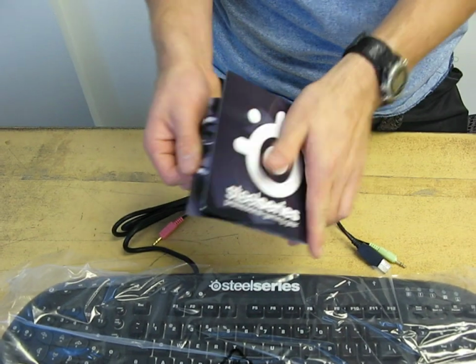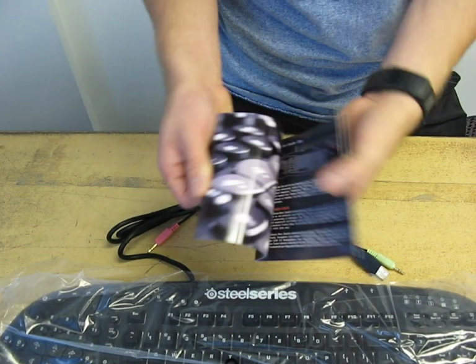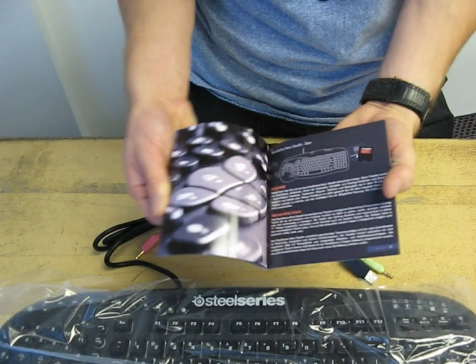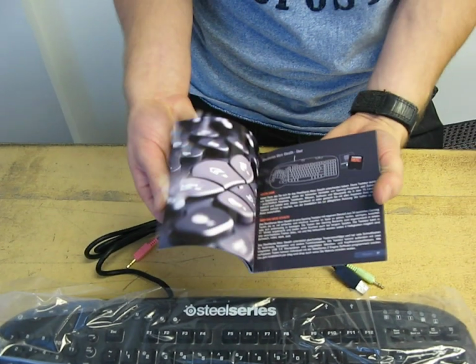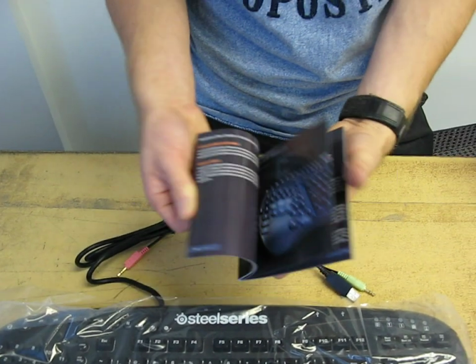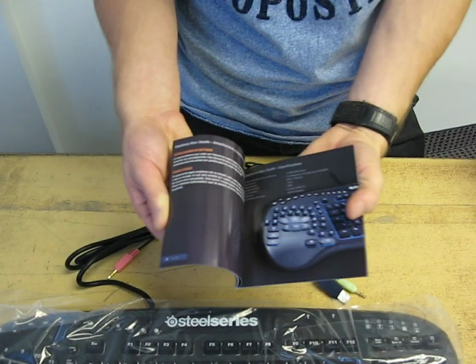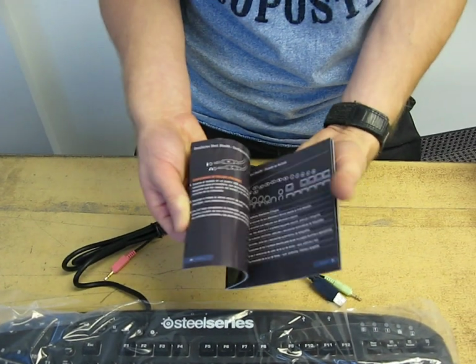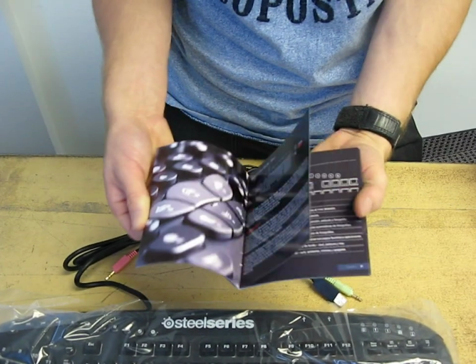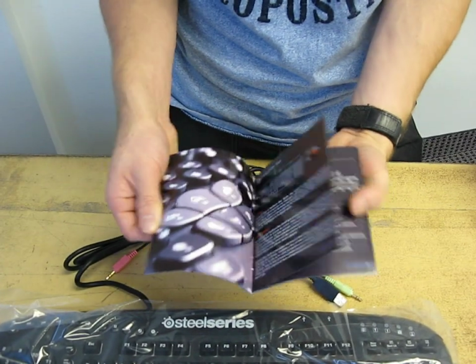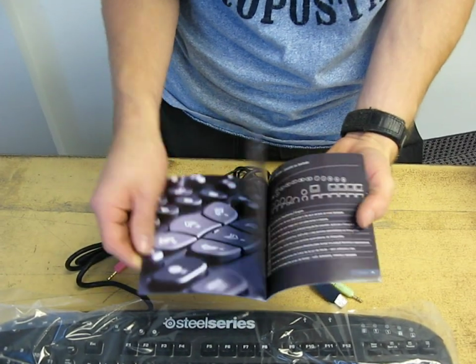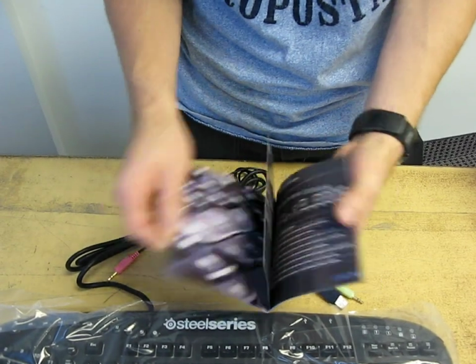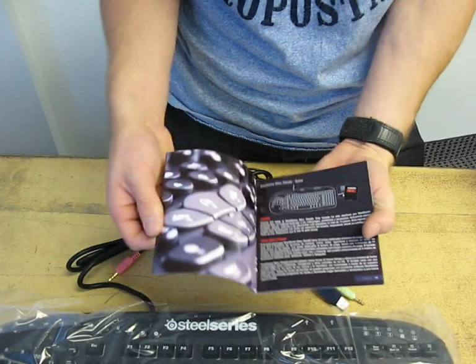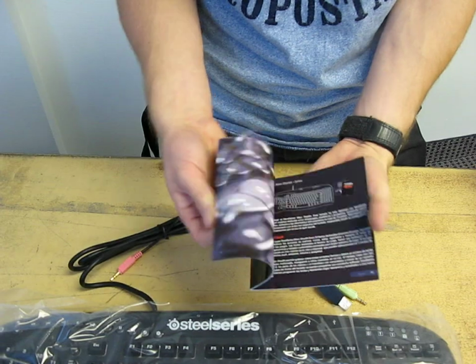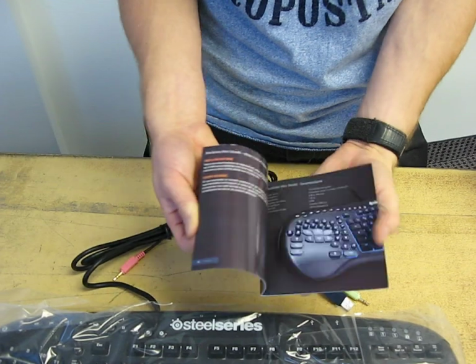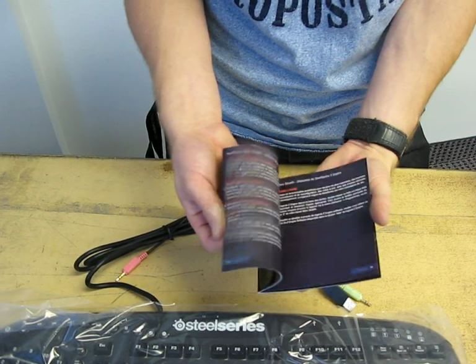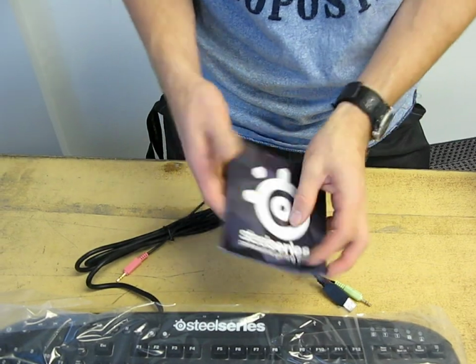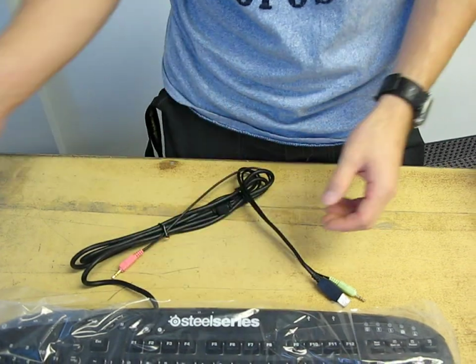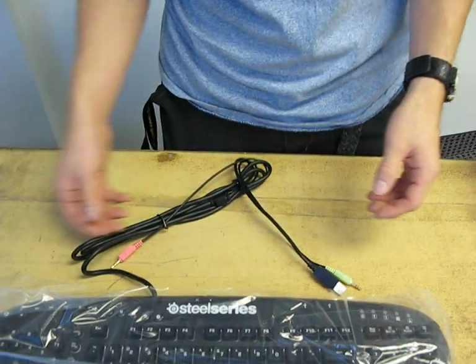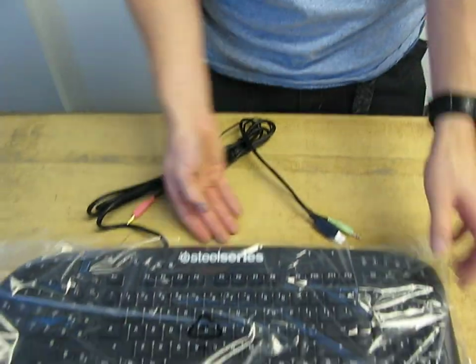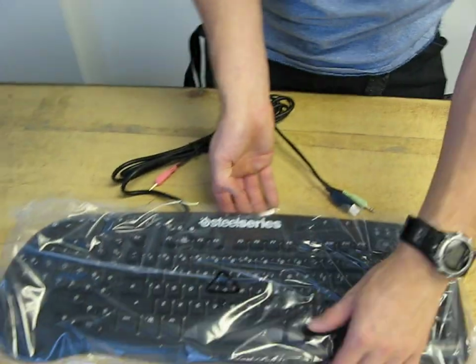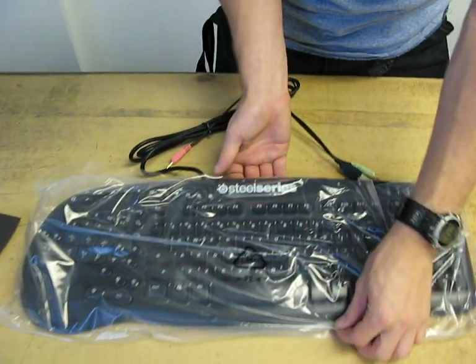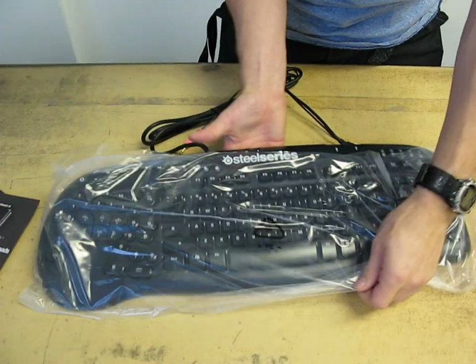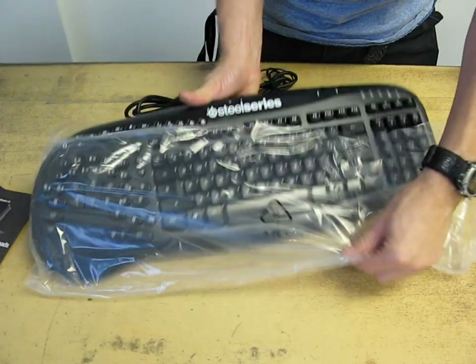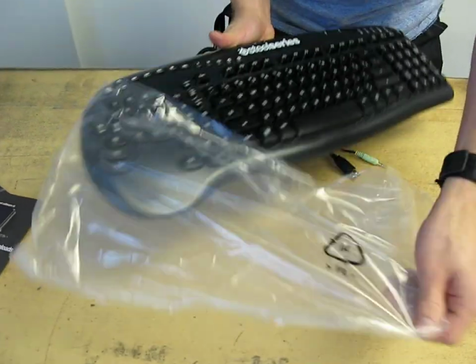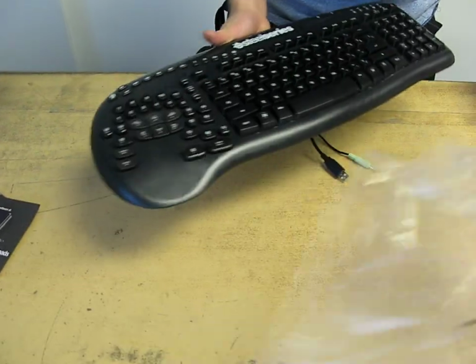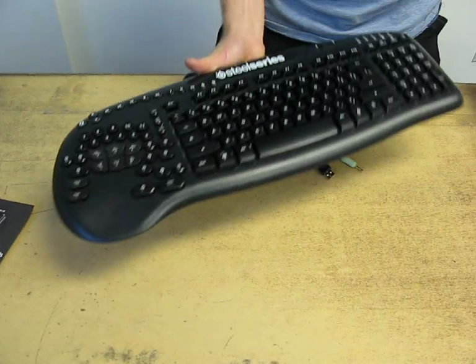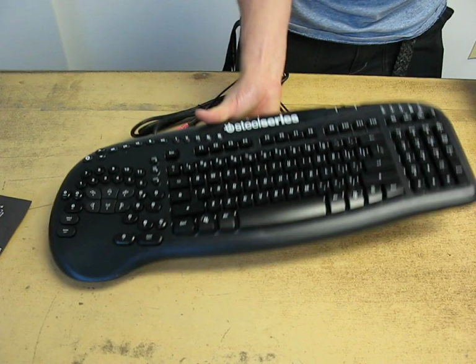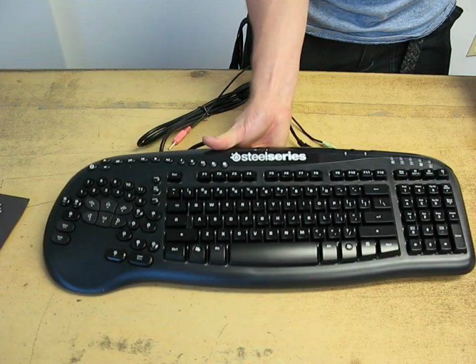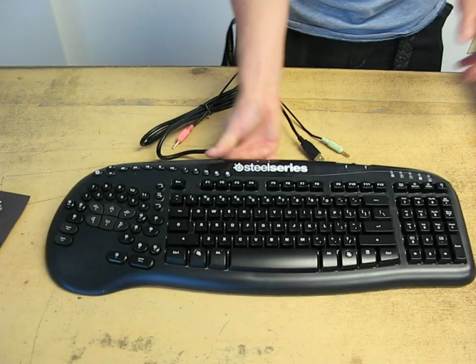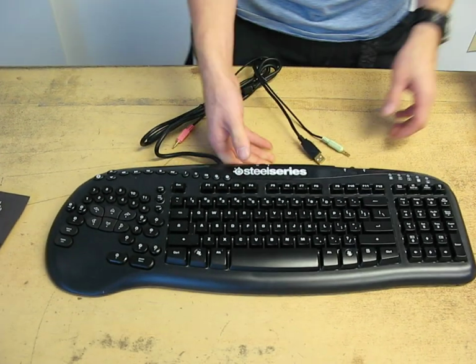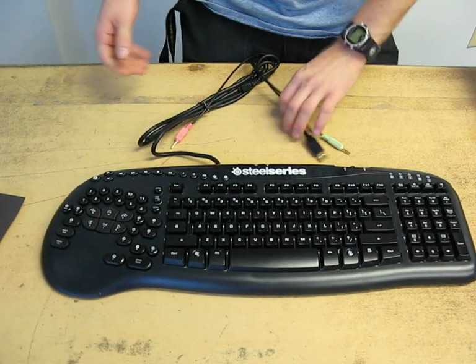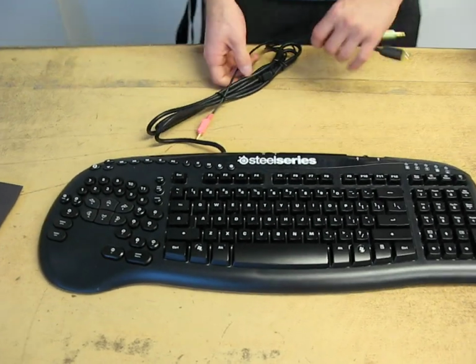There's also a manual on how to use your Merc Stealth. The Merc Stealth is kind of like the Merc except that it has a backlight, and I think they've changed the aesthetic of it slightly.